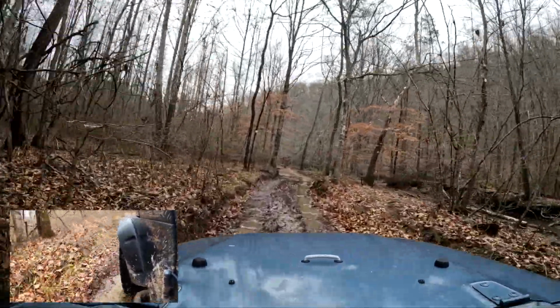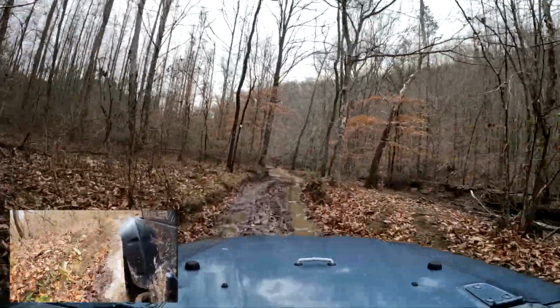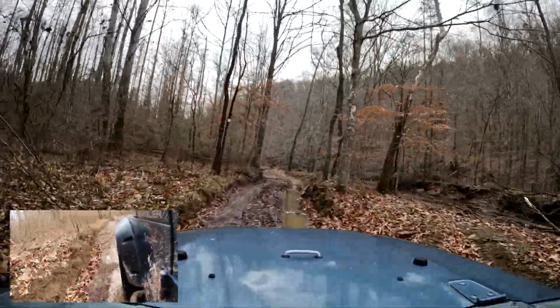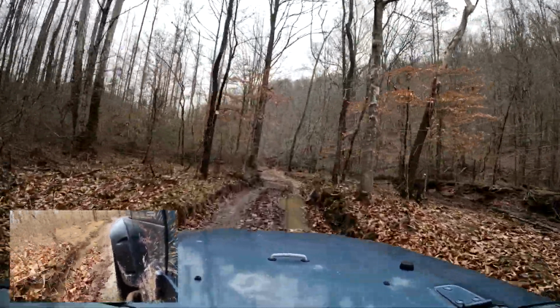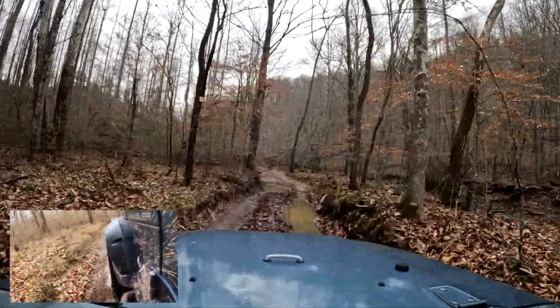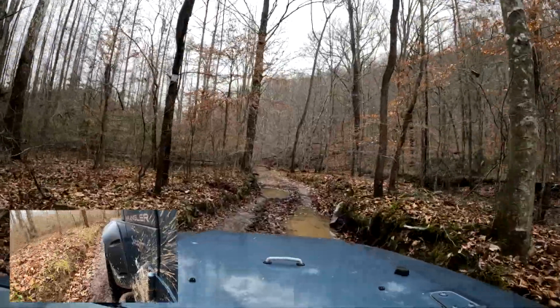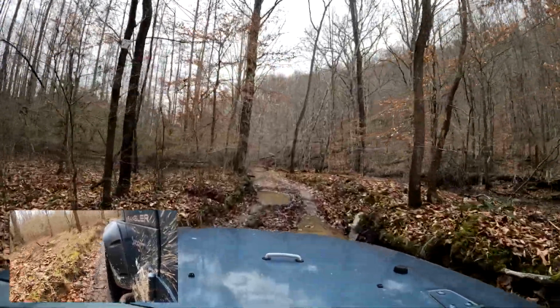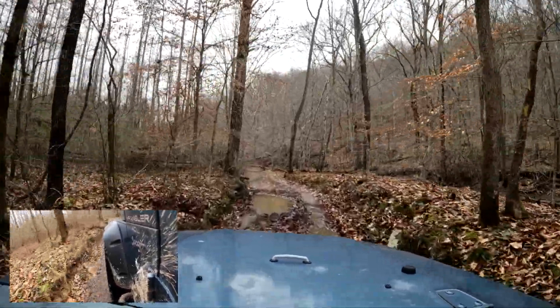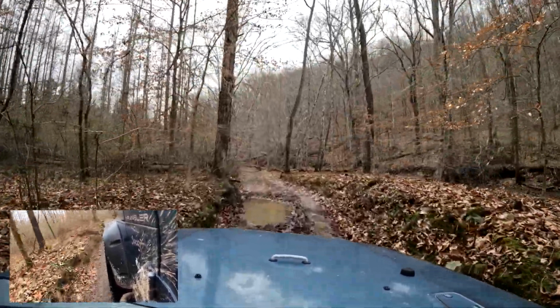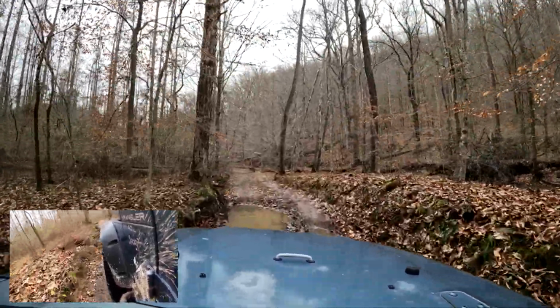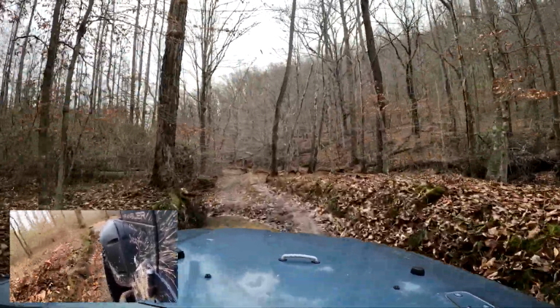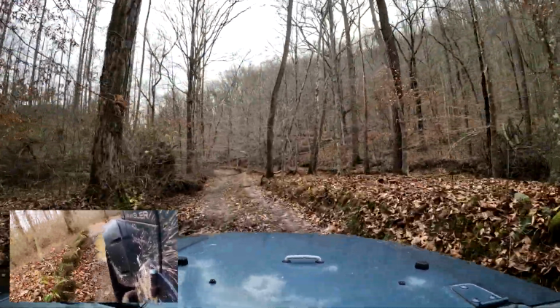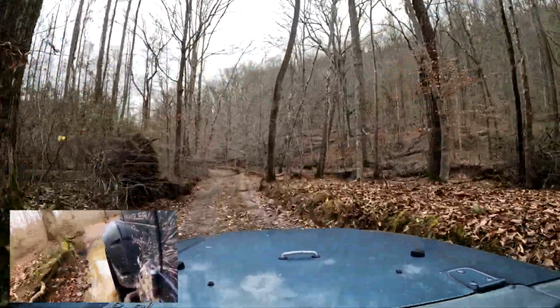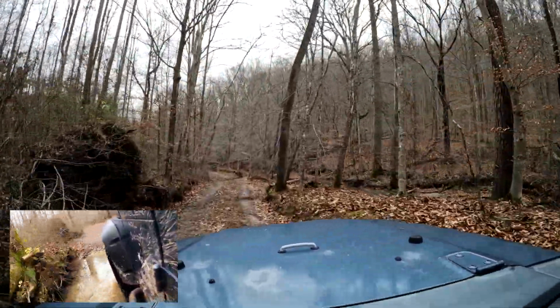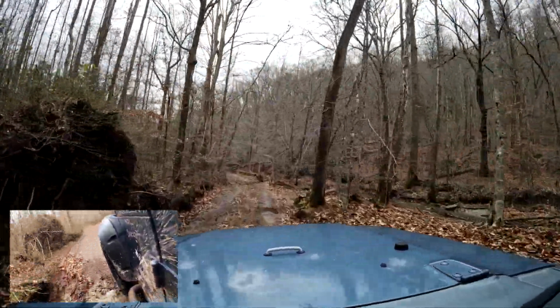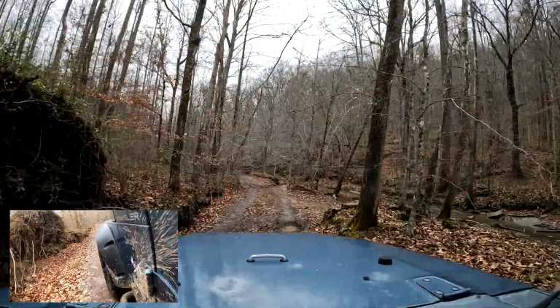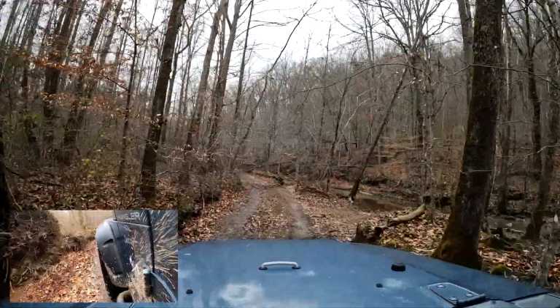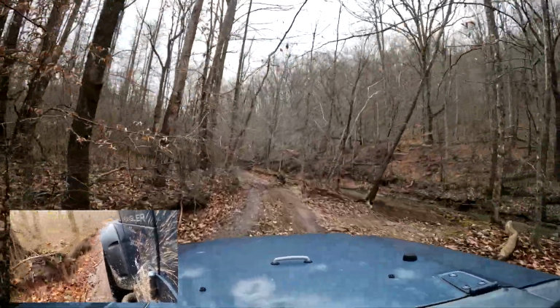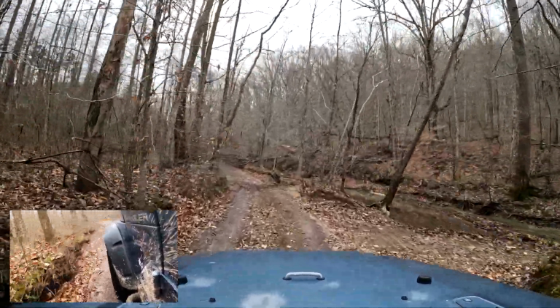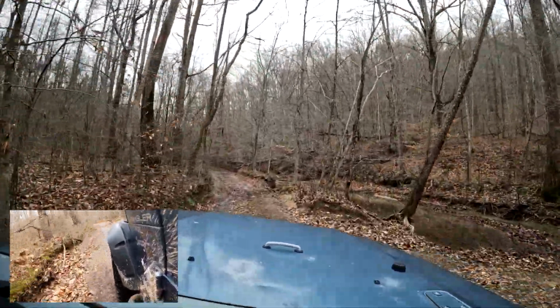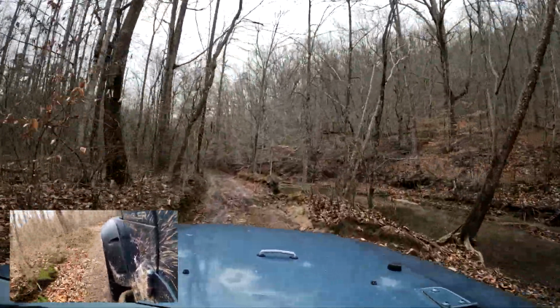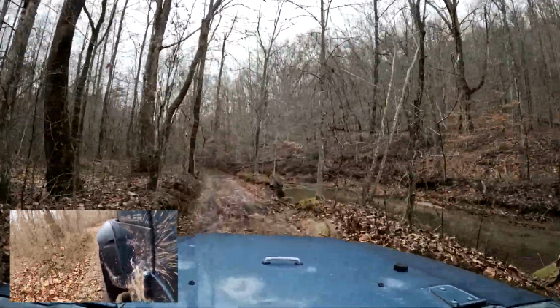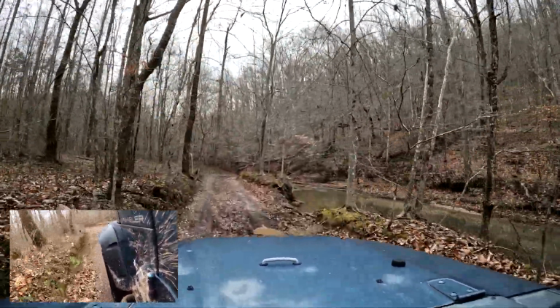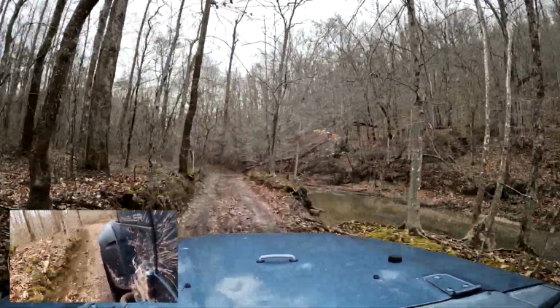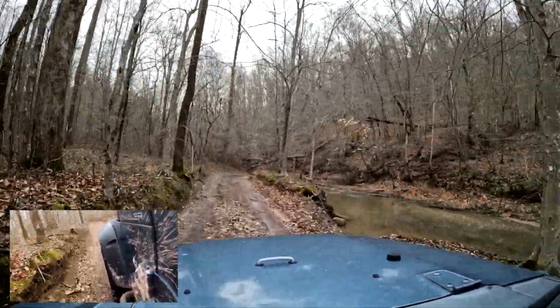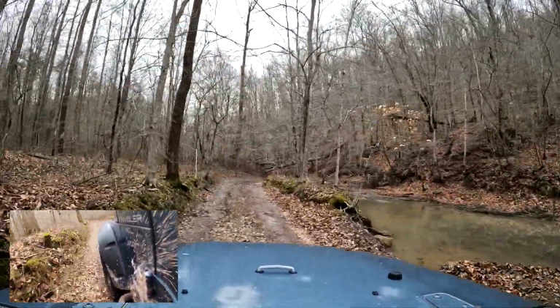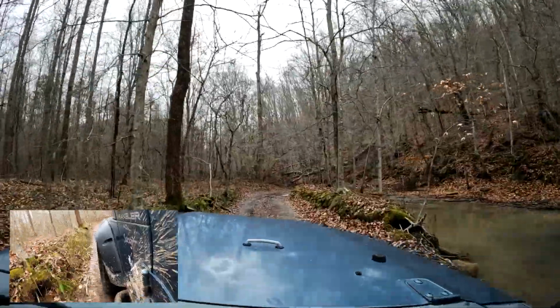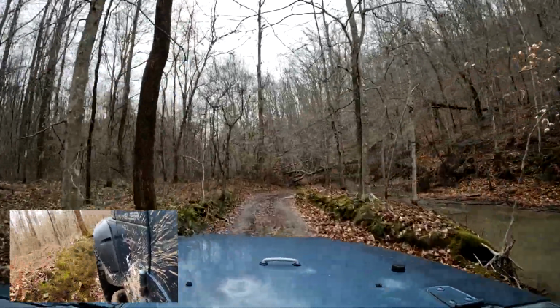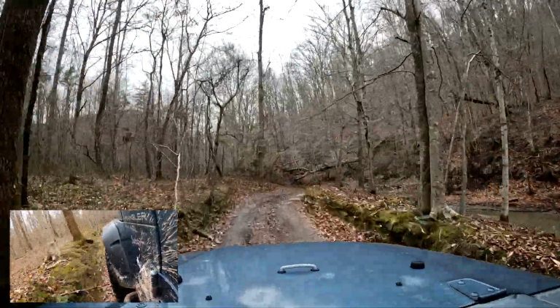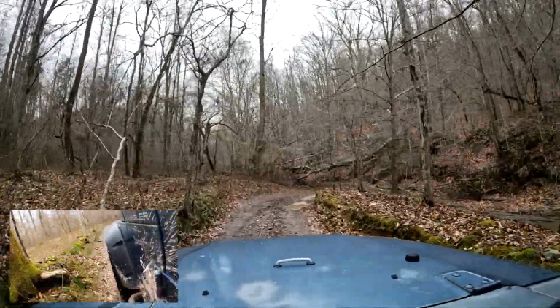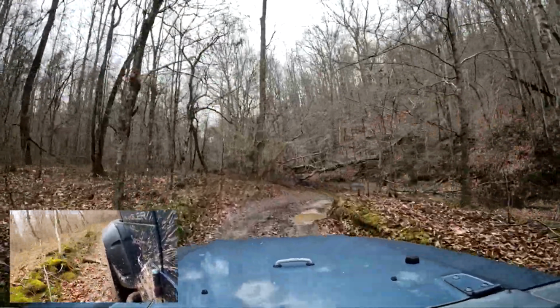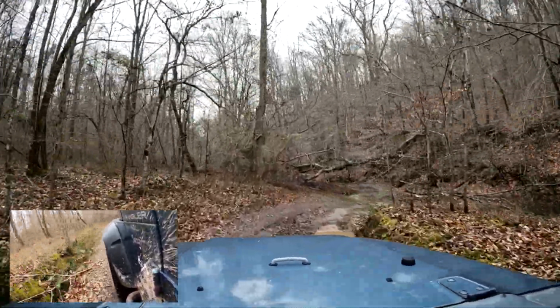I stayed left on this one — there was a little bypass to the right. This is private property on both sides of this road, so you want to stay off of everybody's property. No camping obviously. But it's some pretty country.